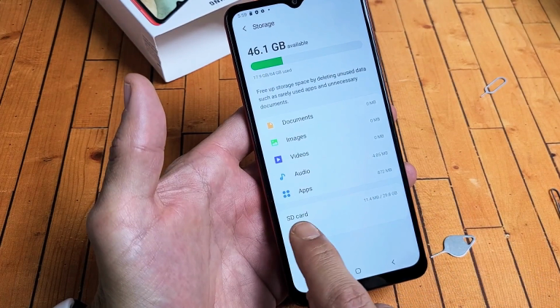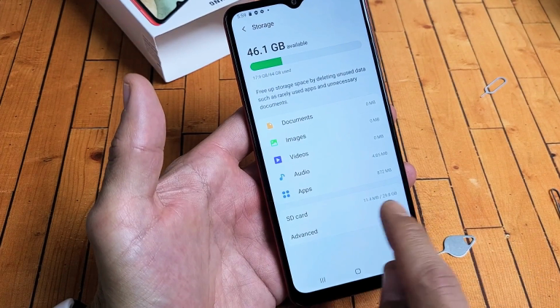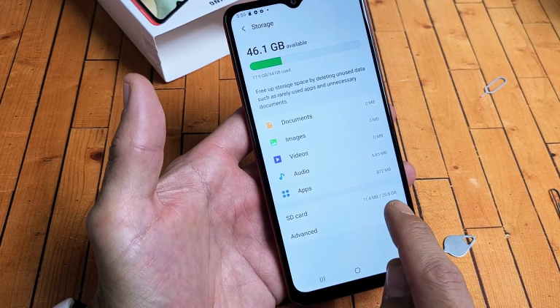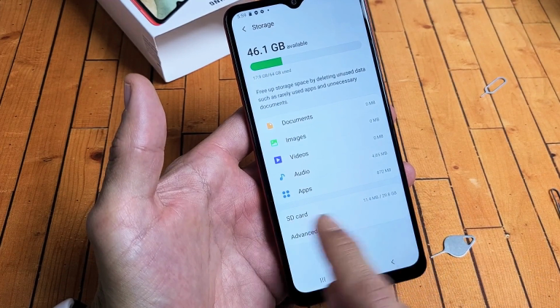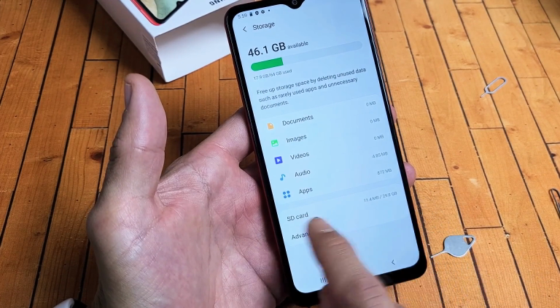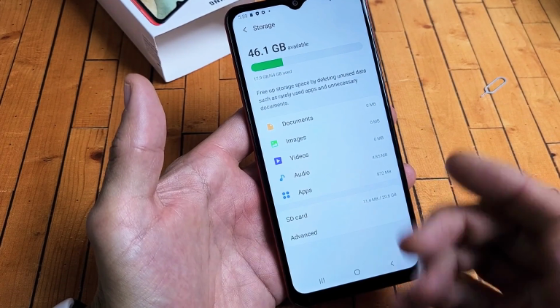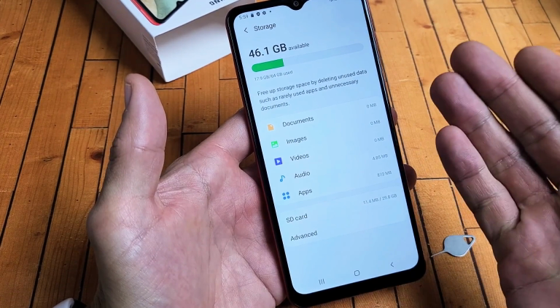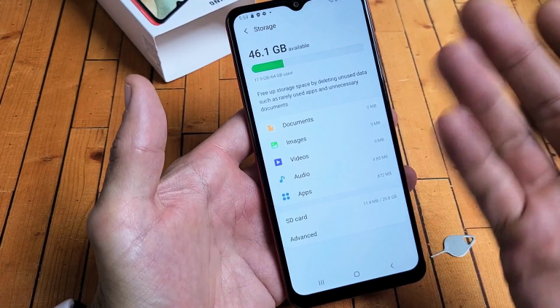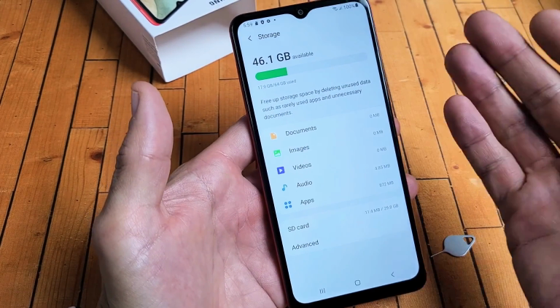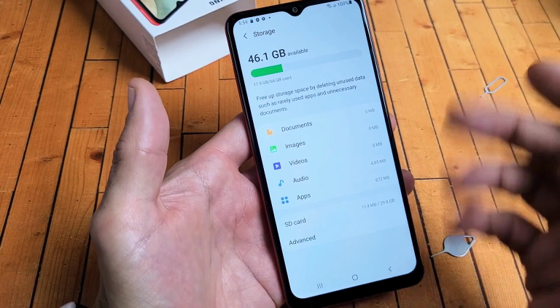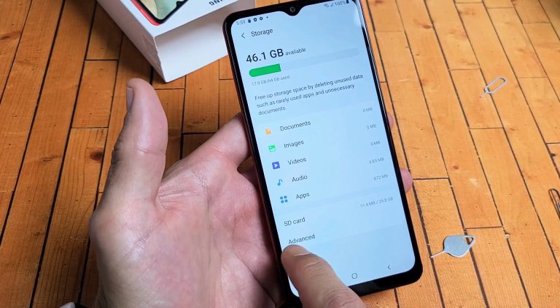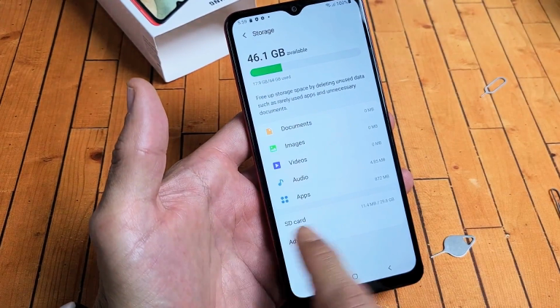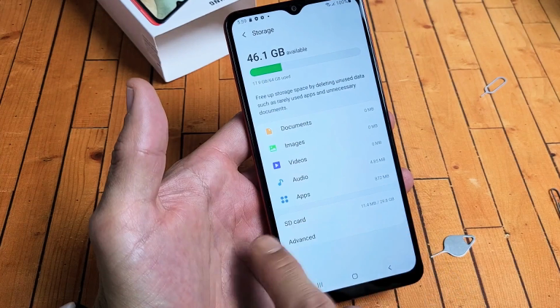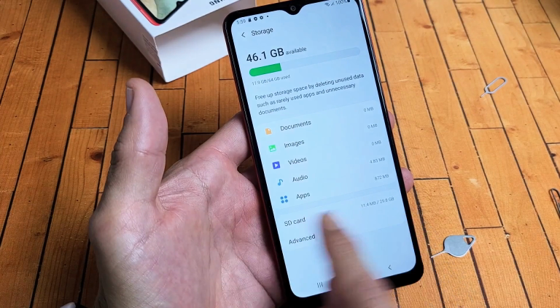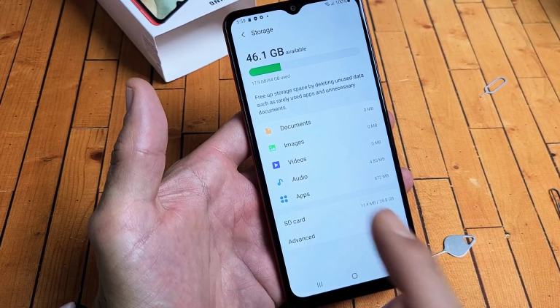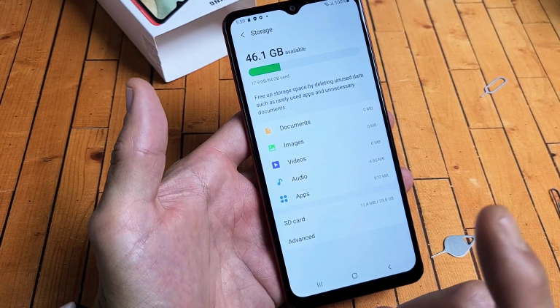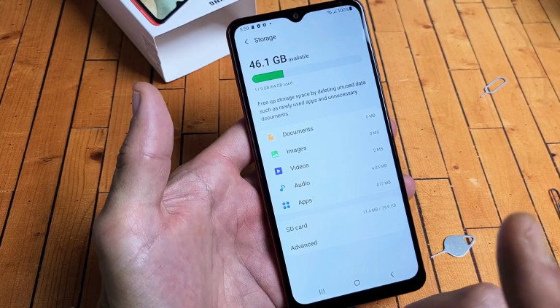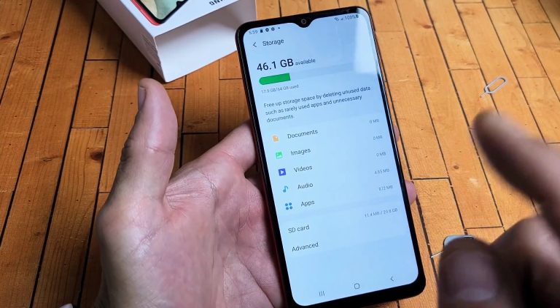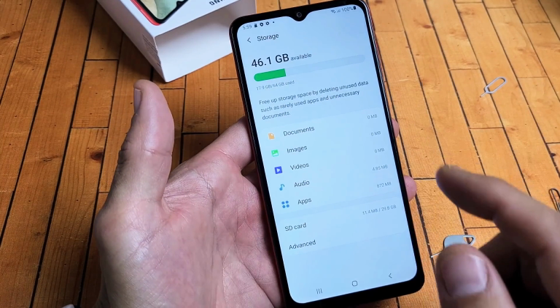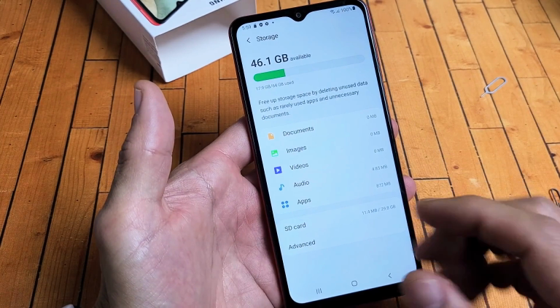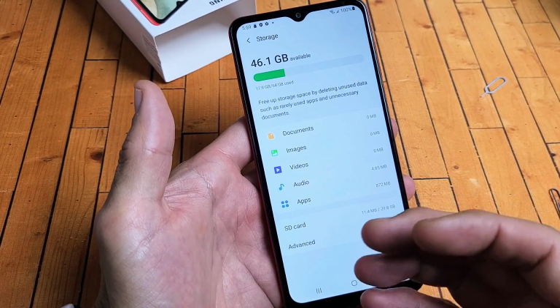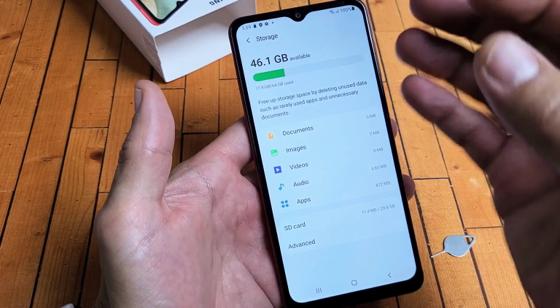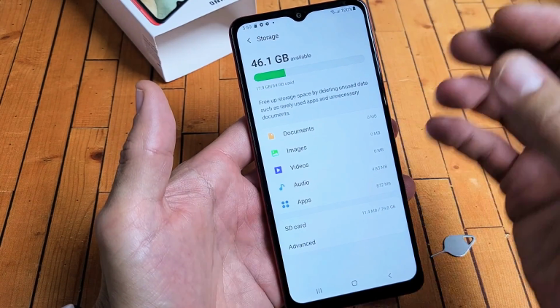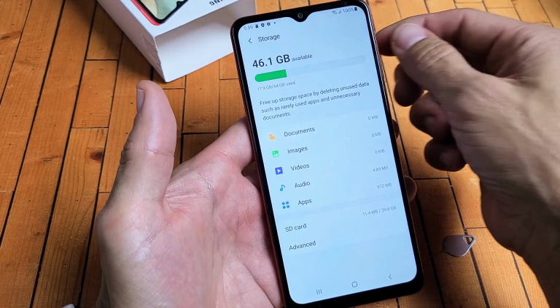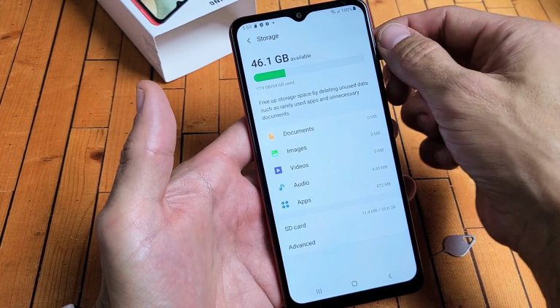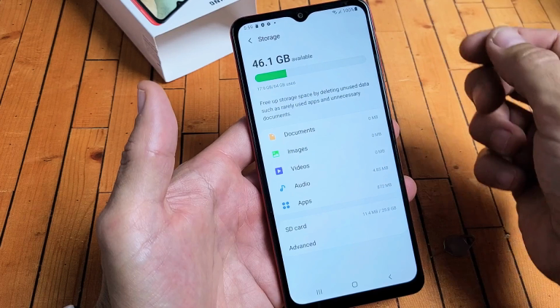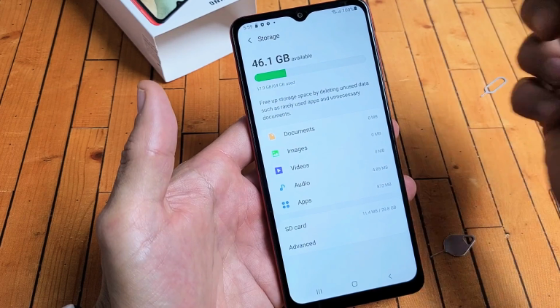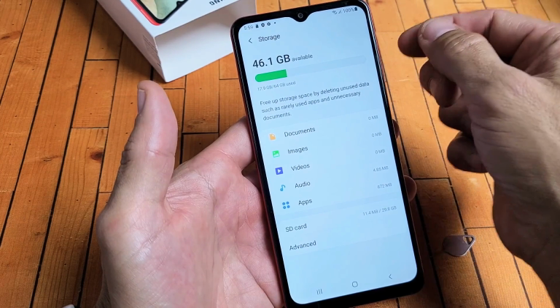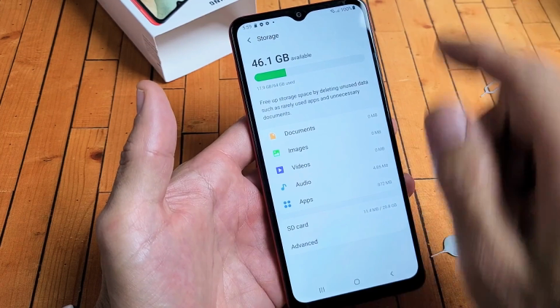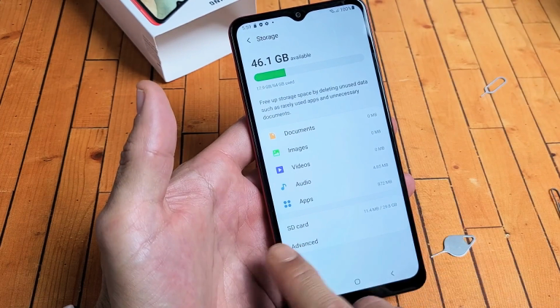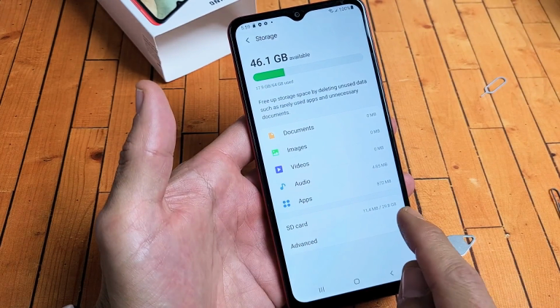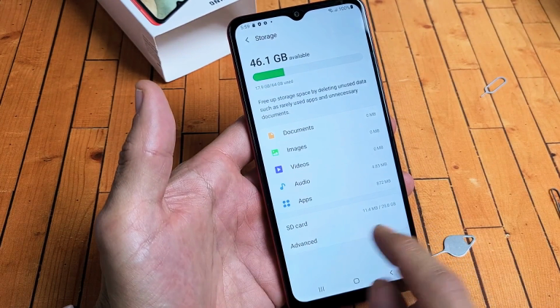I can see SD card here, so this is good — it knows my SD card is in there. If yours doesn't say SD card here, that means your SD card is corrupted, you inserted it wrong, or you may just have to eject it and put it back in.